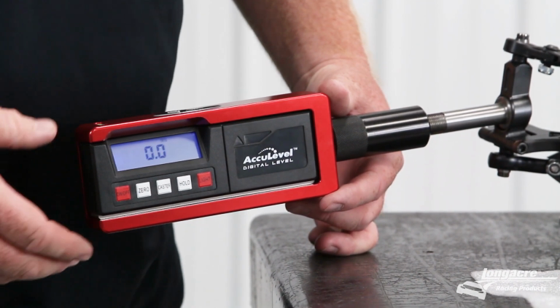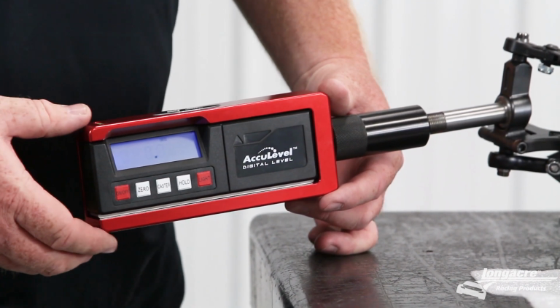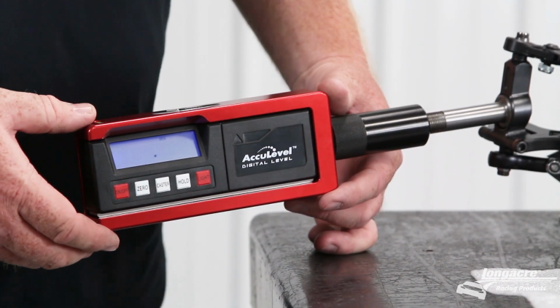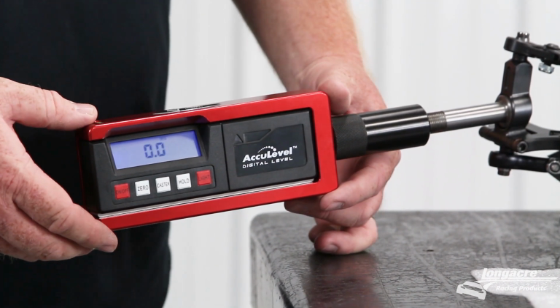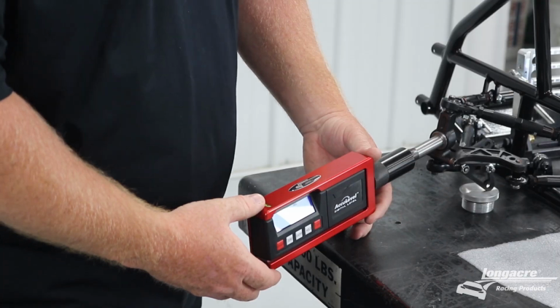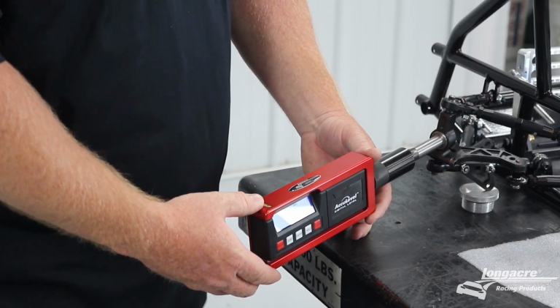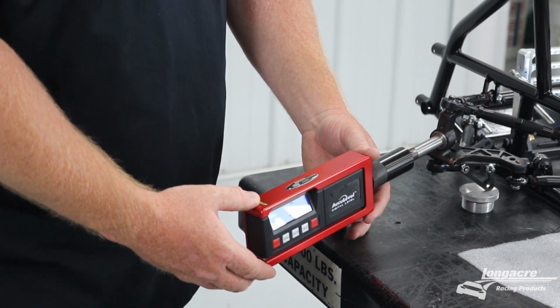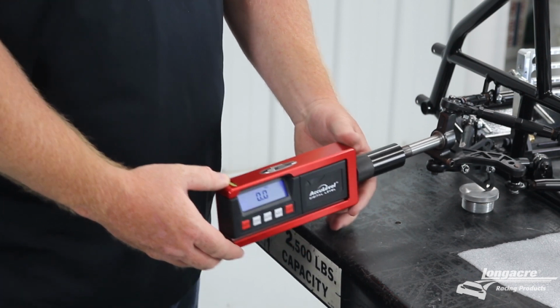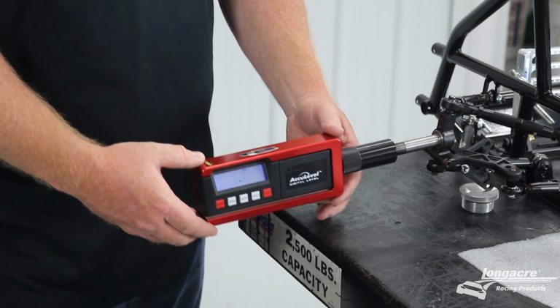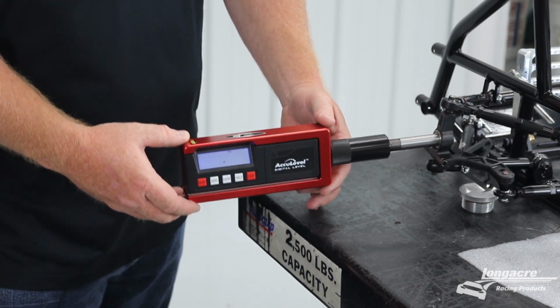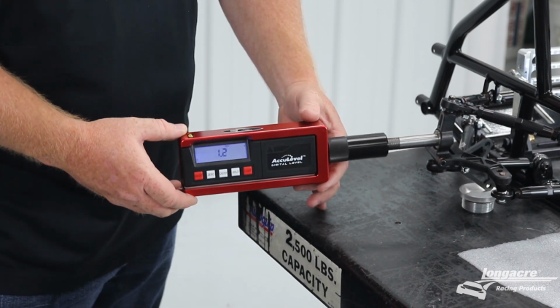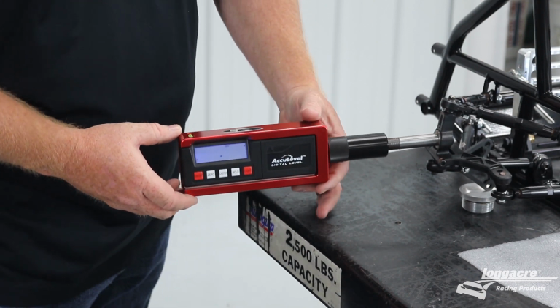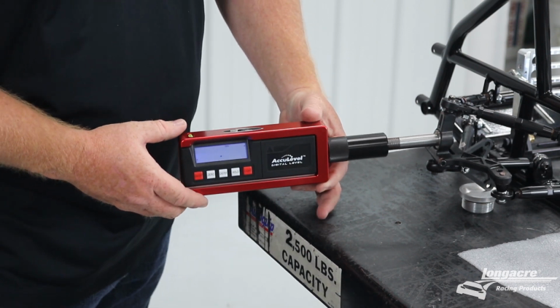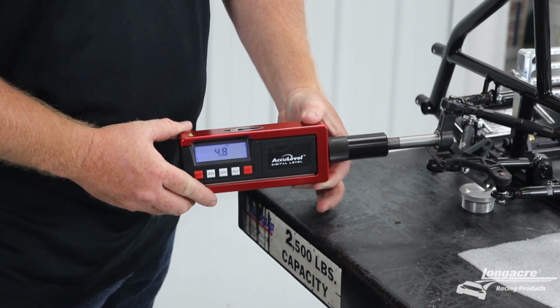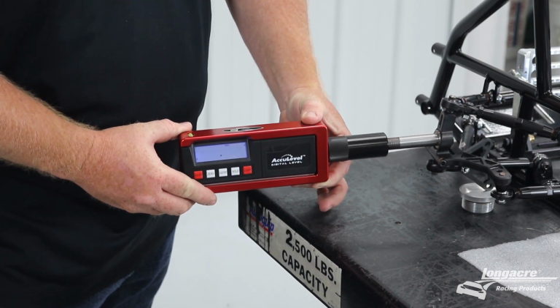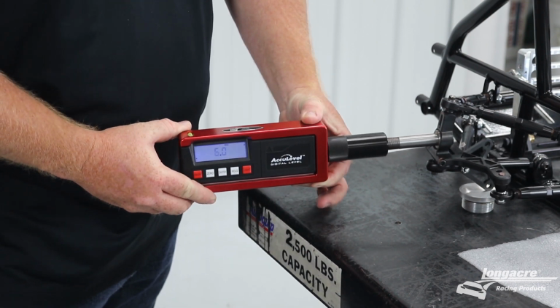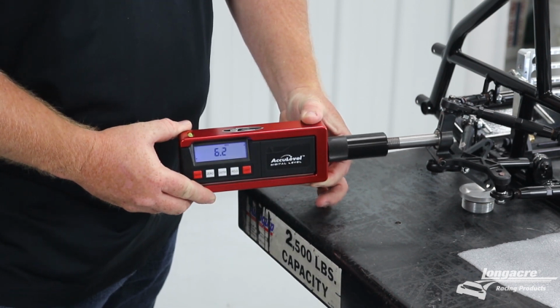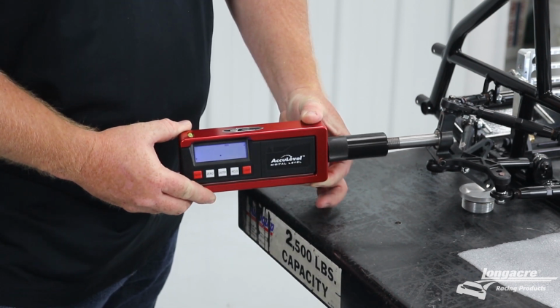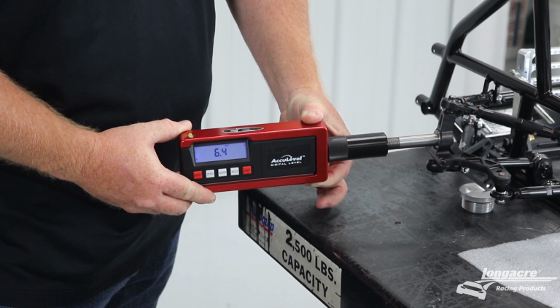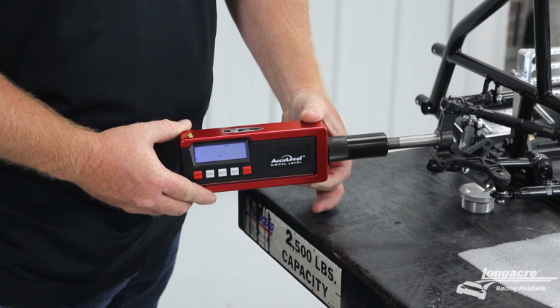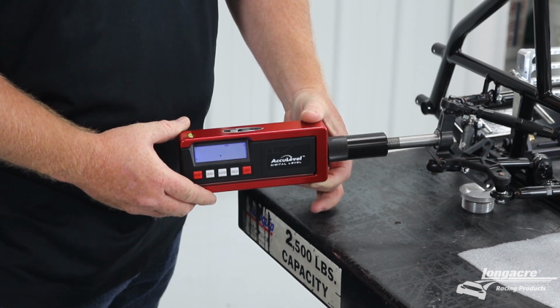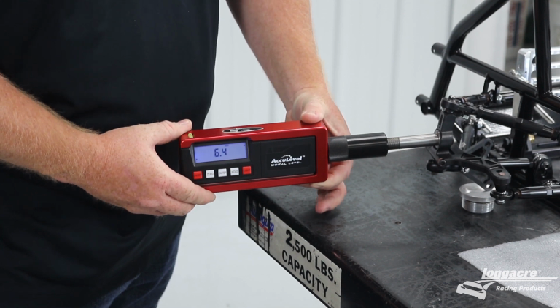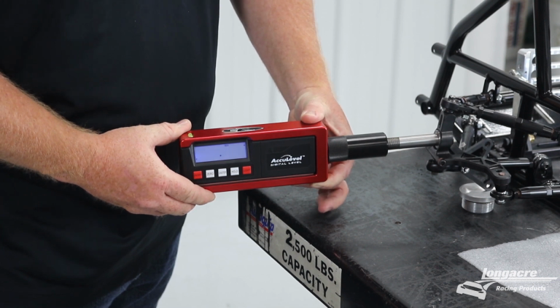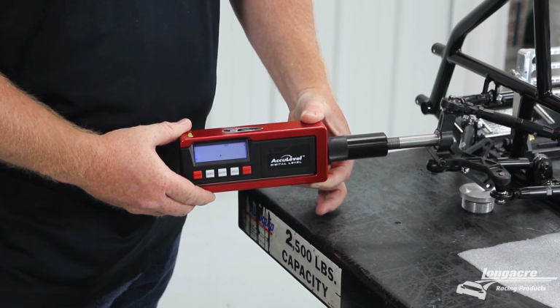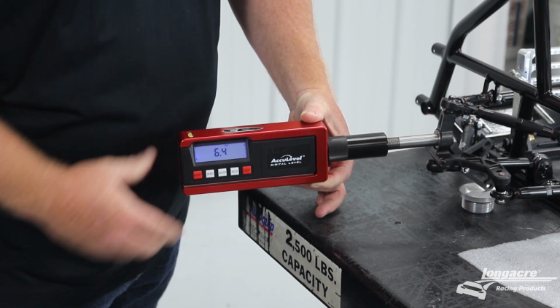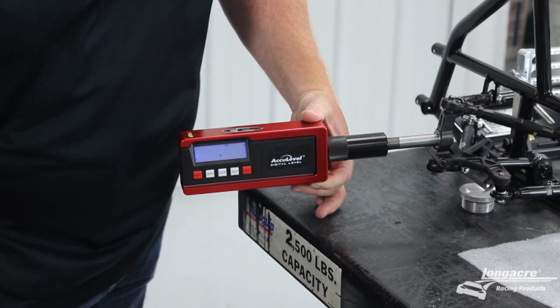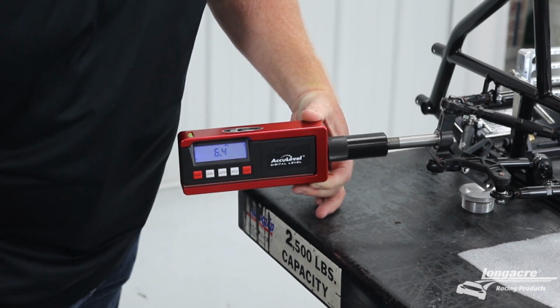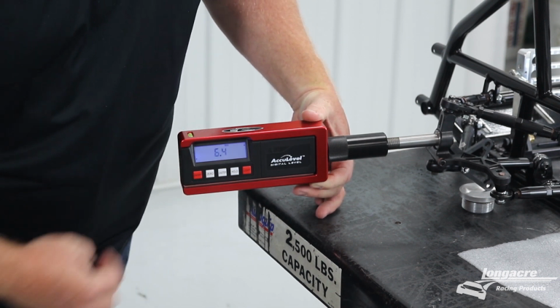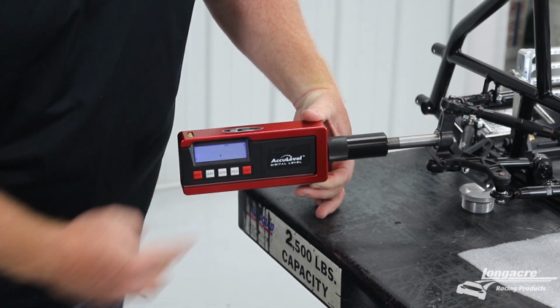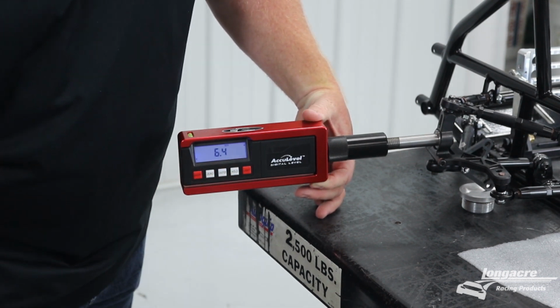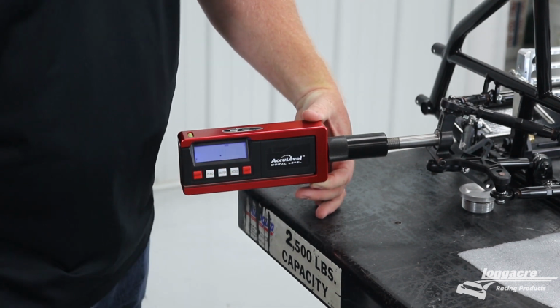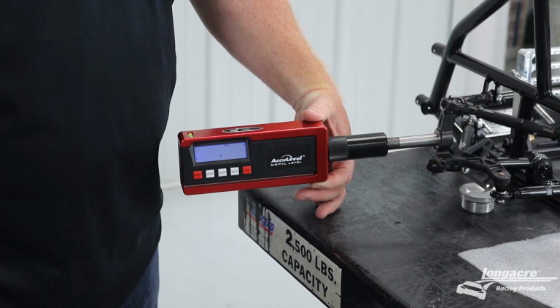Once it's zeroed, you're going to turn the wheel and sweep back to the right. Level the gauge, and the number displayed is your caster number.